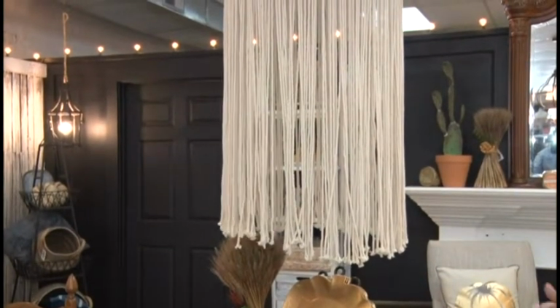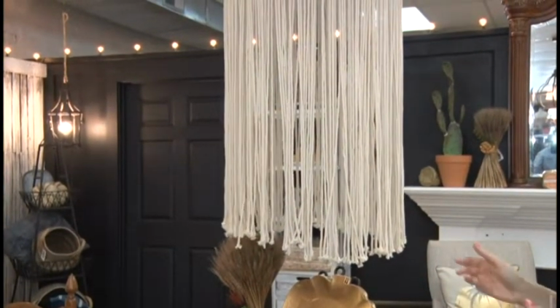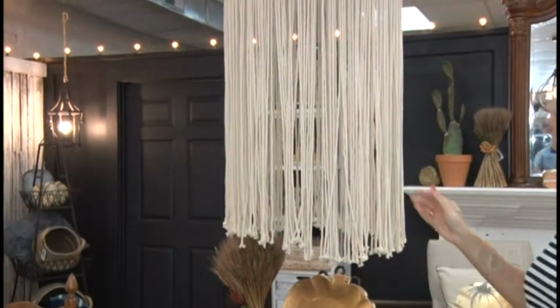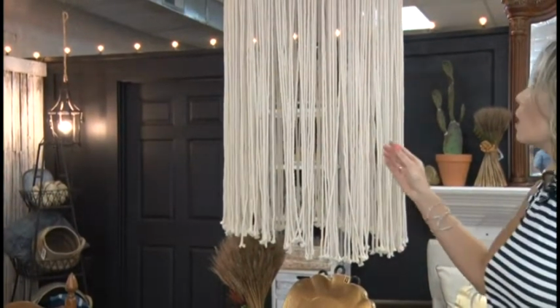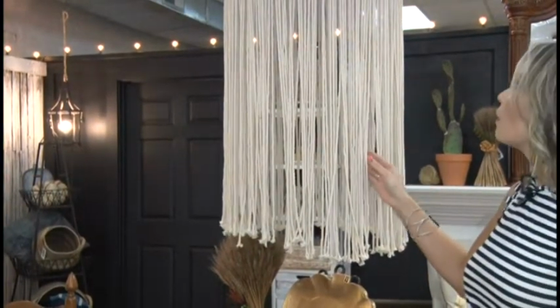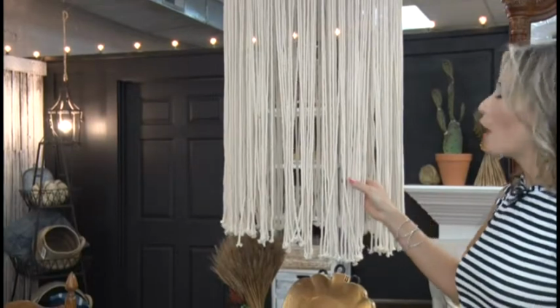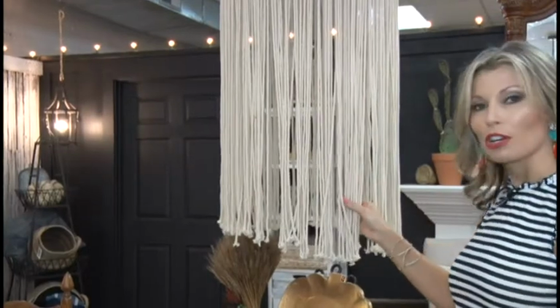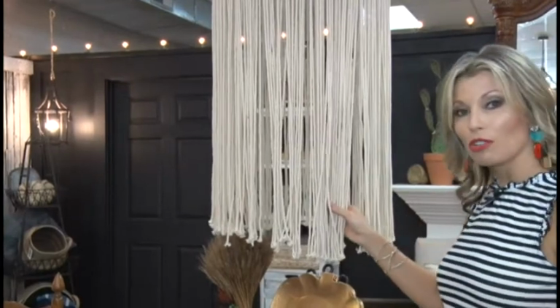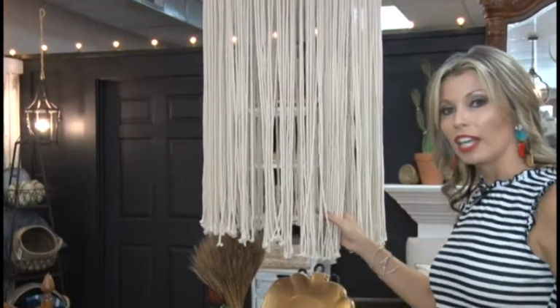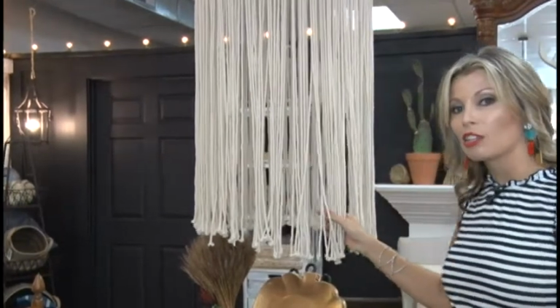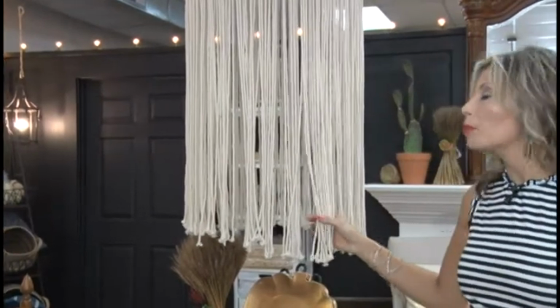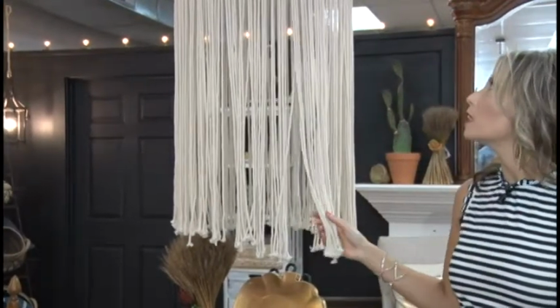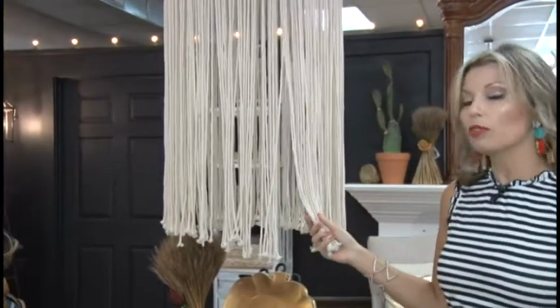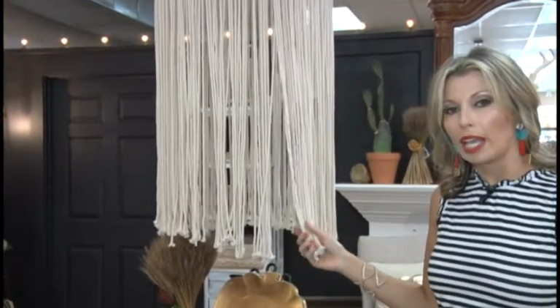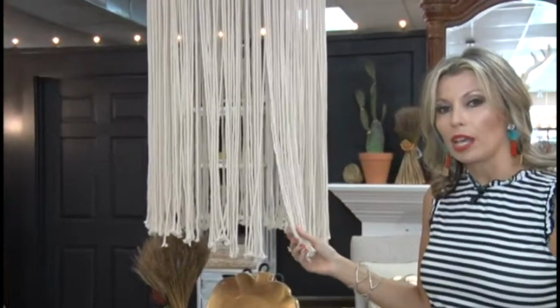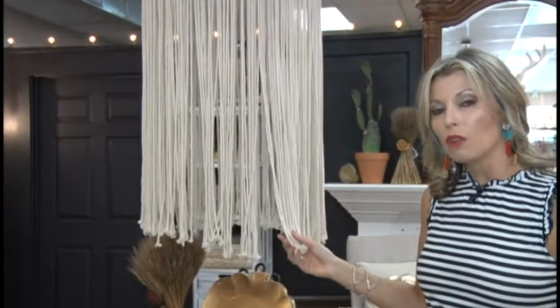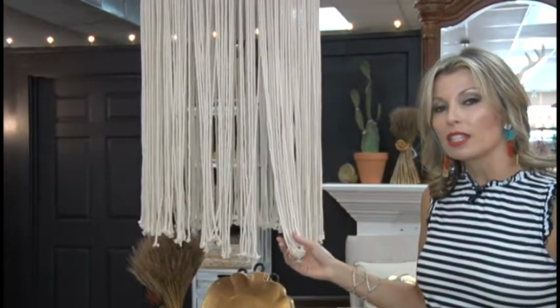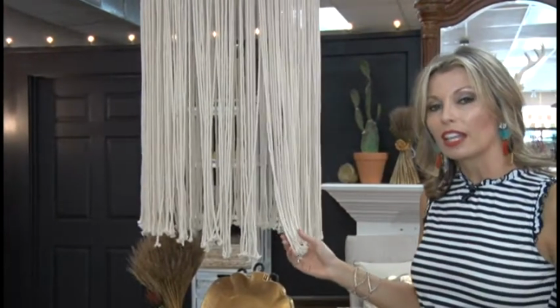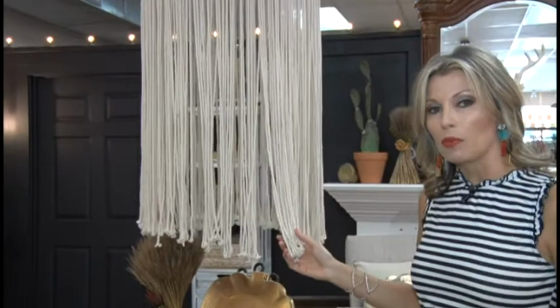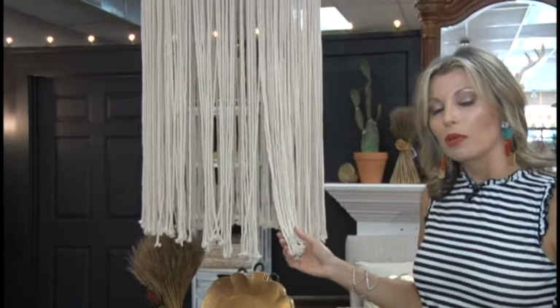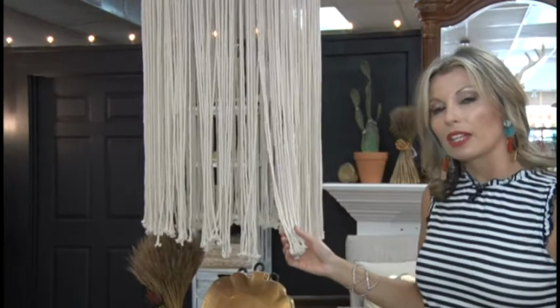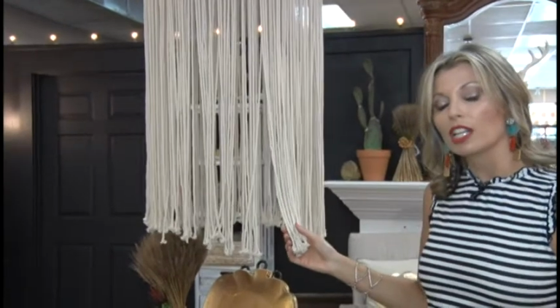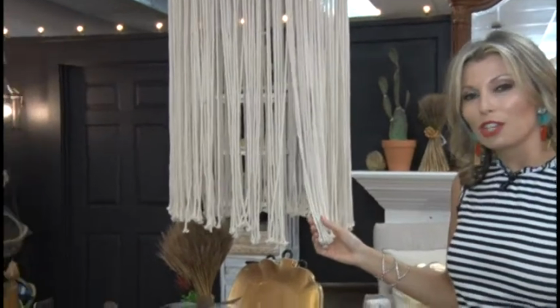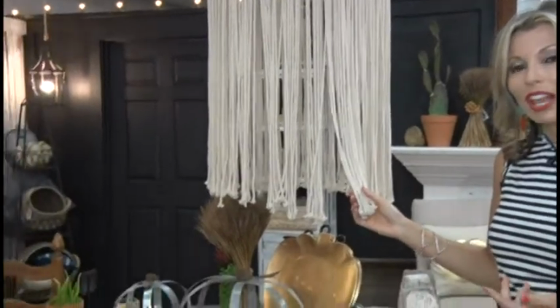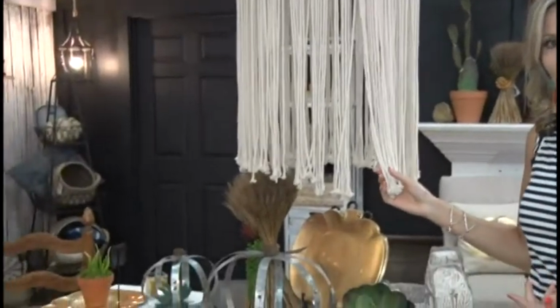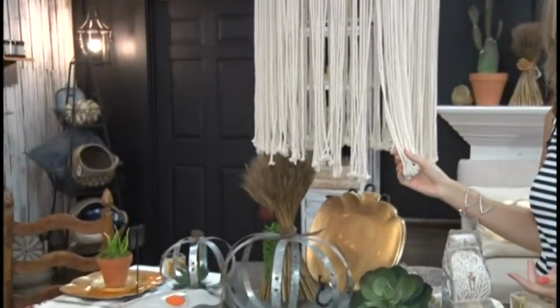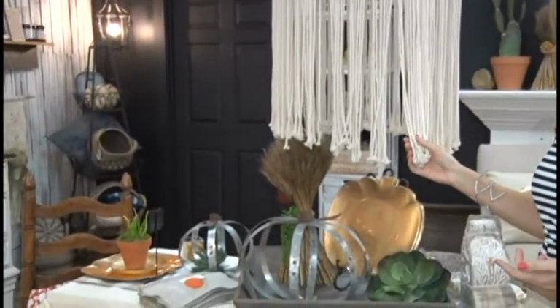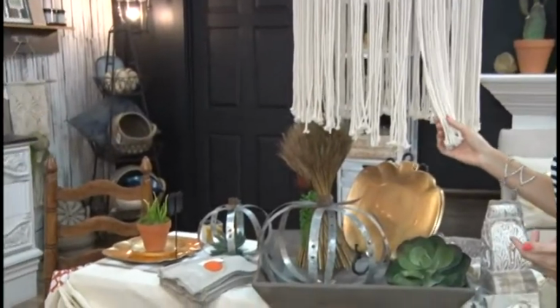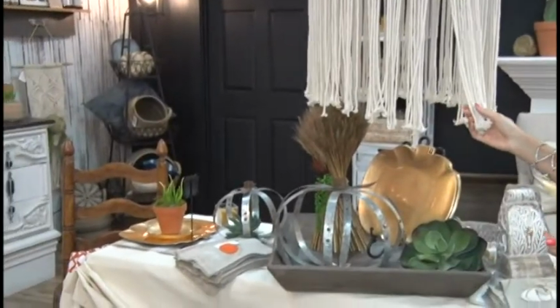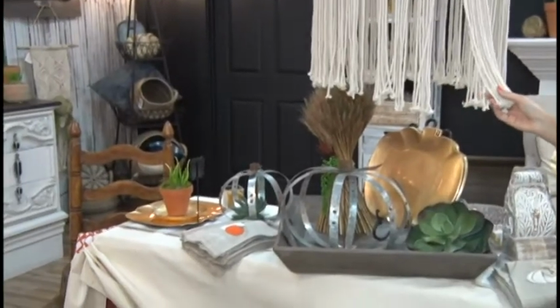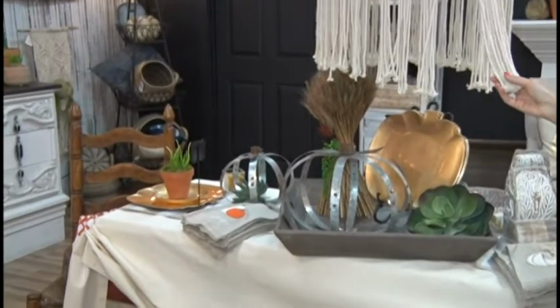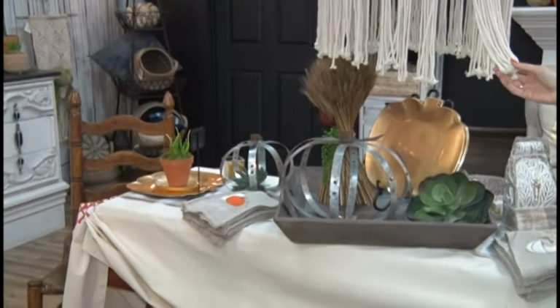I absolutely love how the owner, Julie, has incorporated this beautiful canopy over this dining table, because it gives the illusion of a light fixture. That's really cool and an awesome idea.